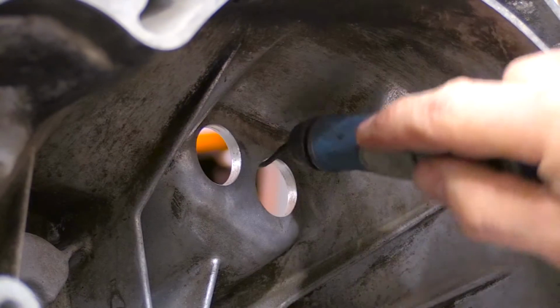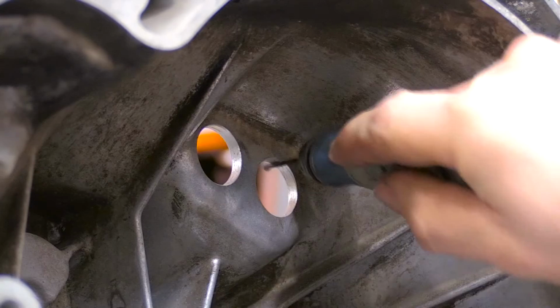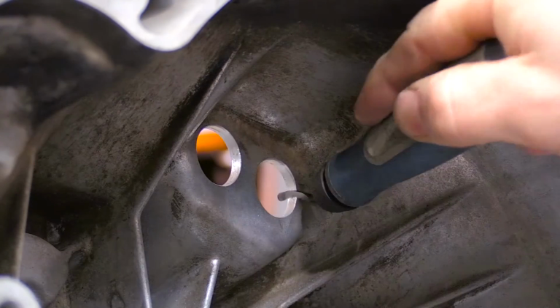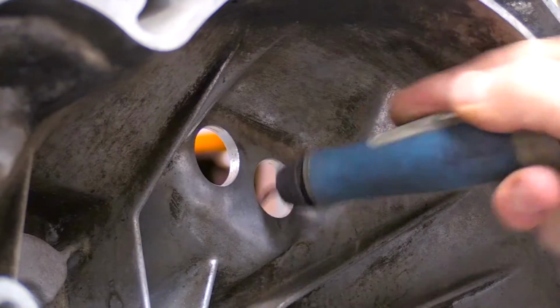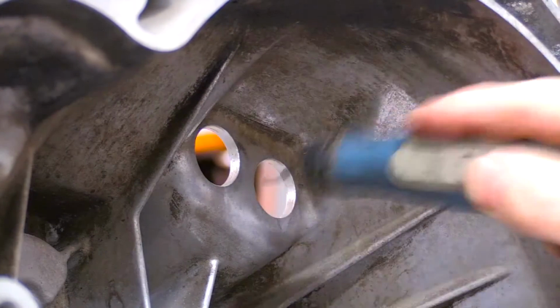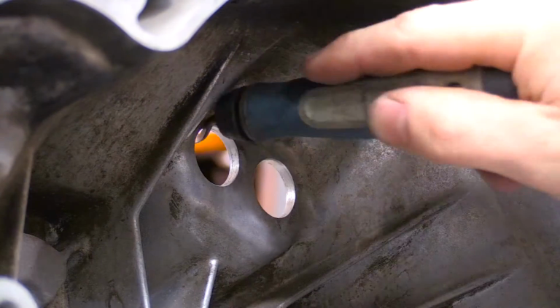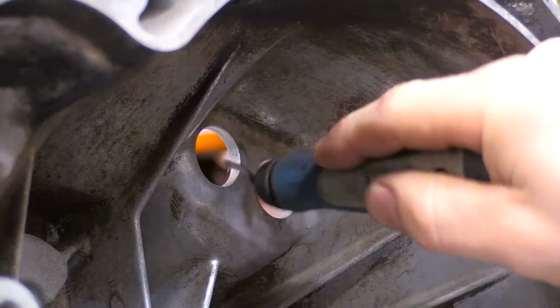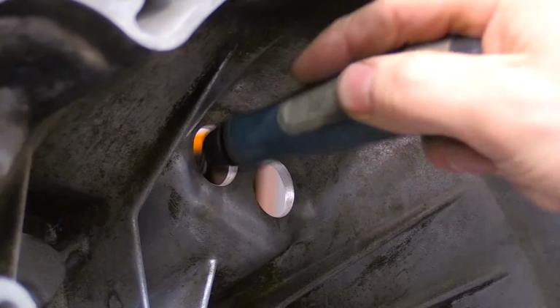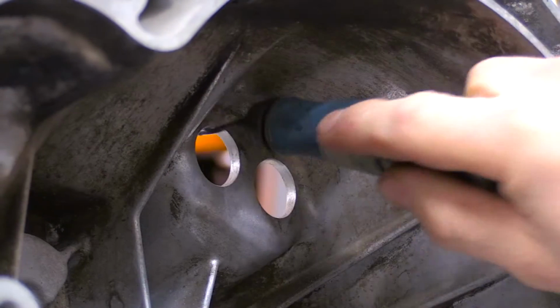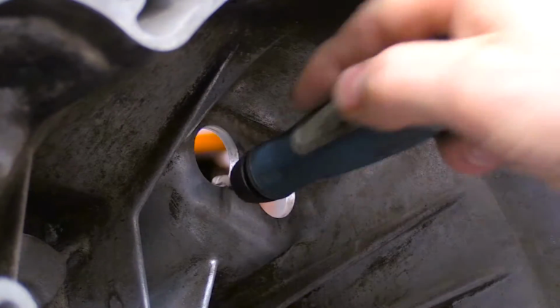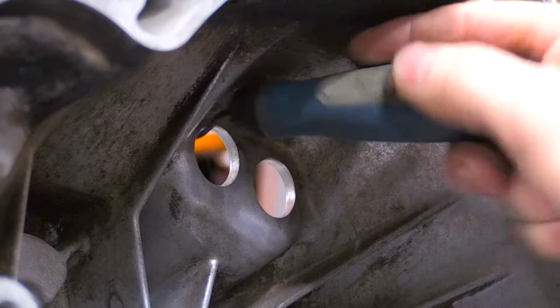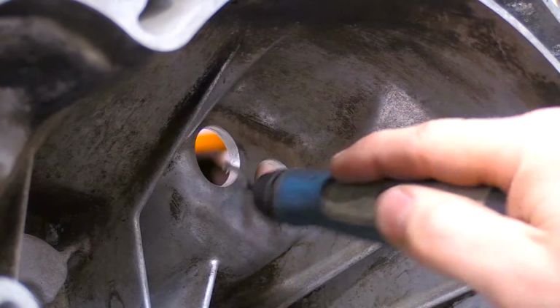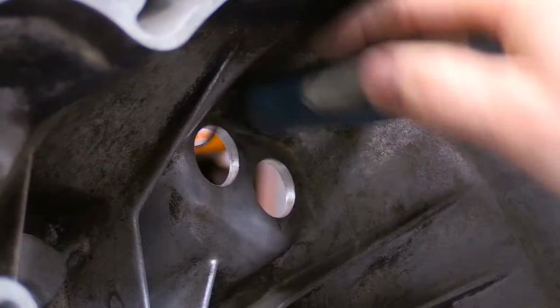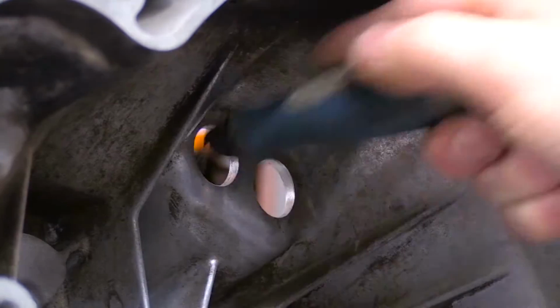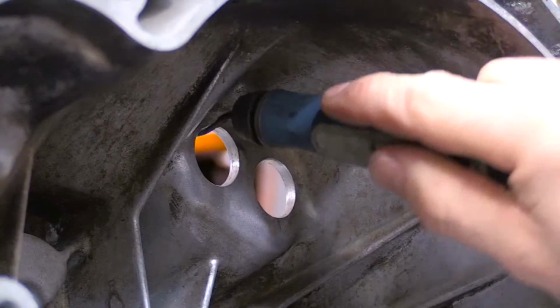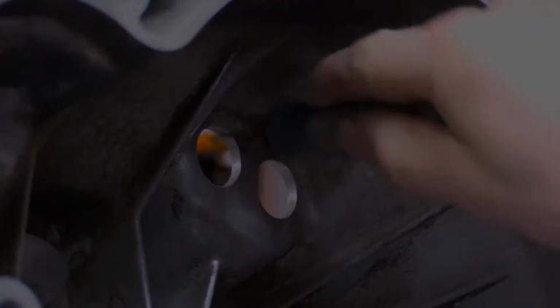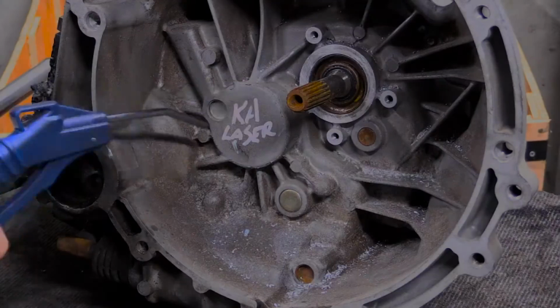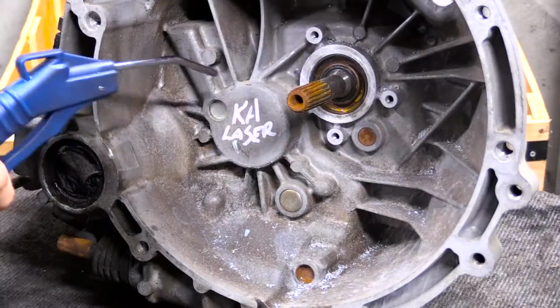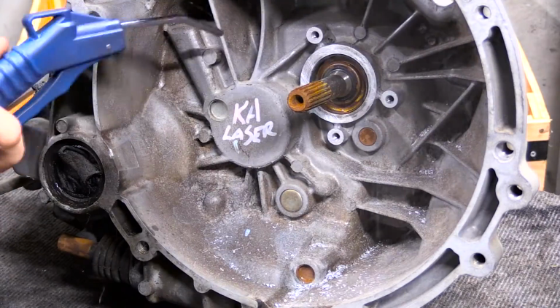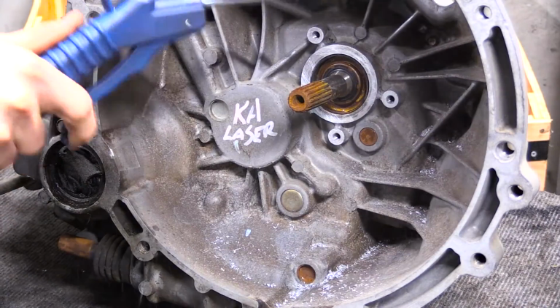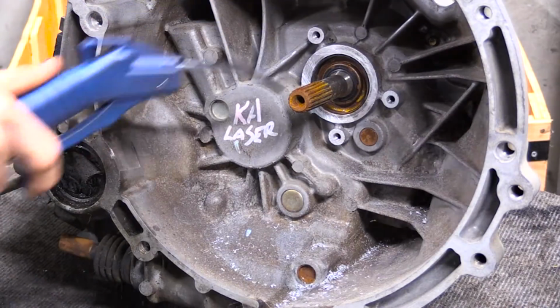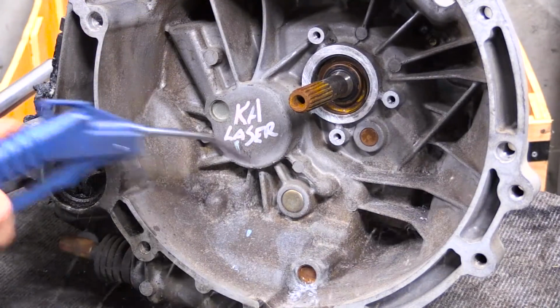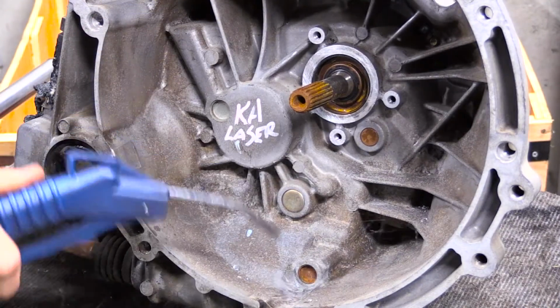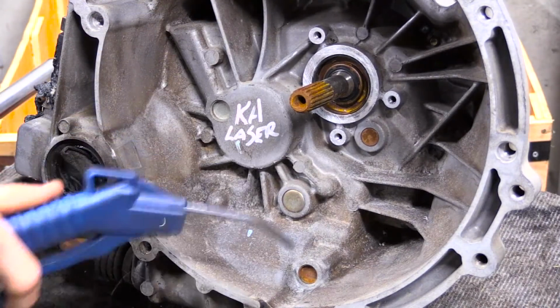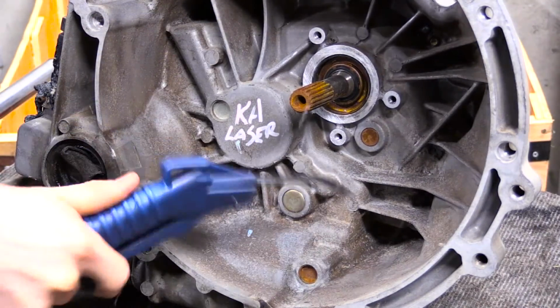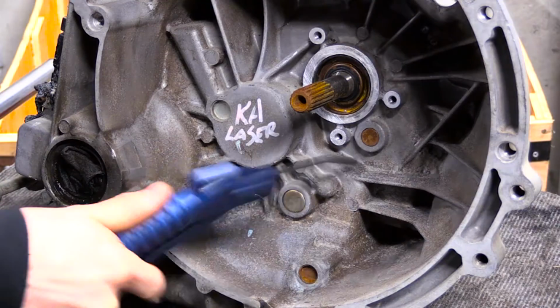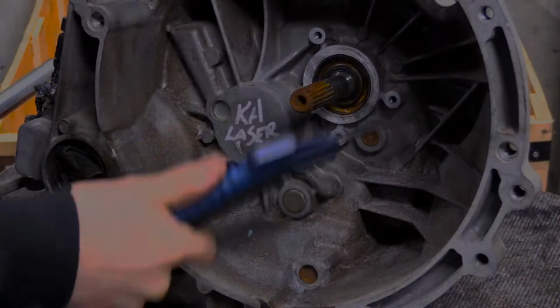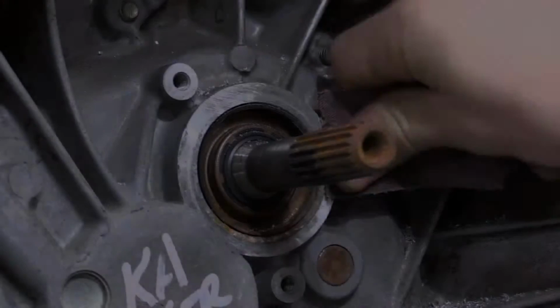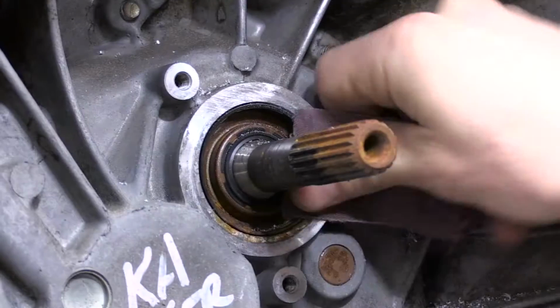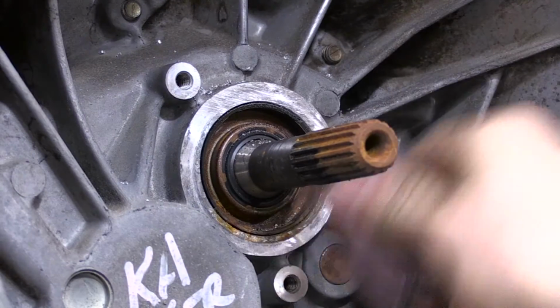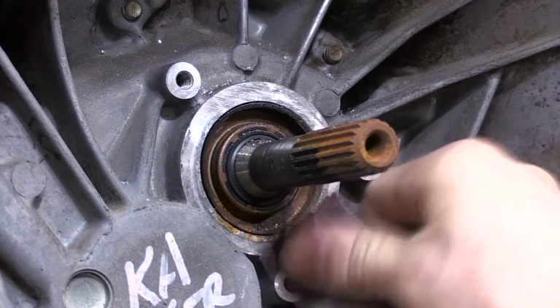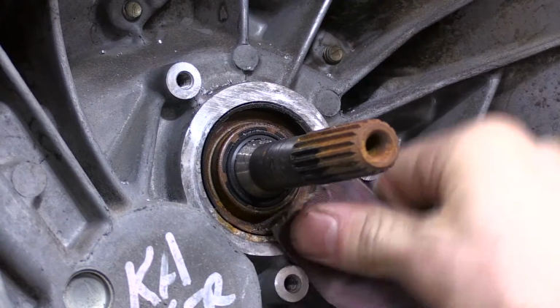Using a deburring tool, remove any burrs from the bell housing holes and remove any swarf from the transmission. With a small amount of emery paper, clean the mounting surface of any burrs.